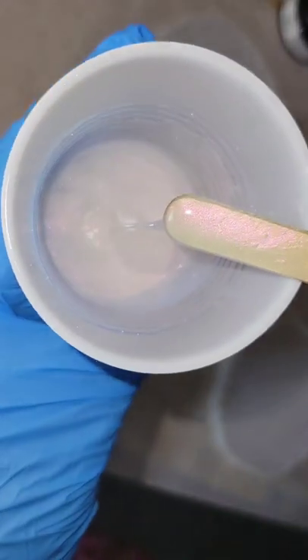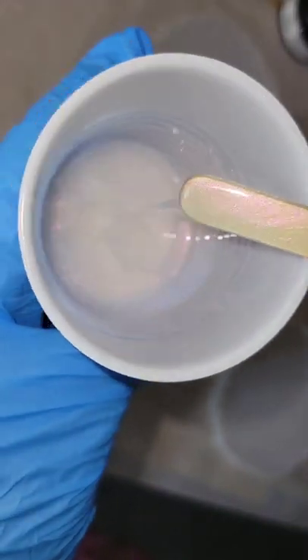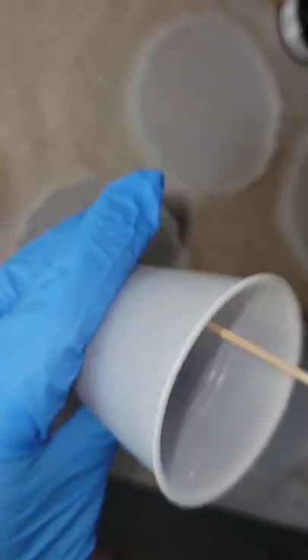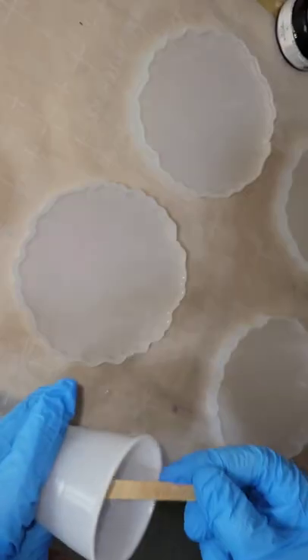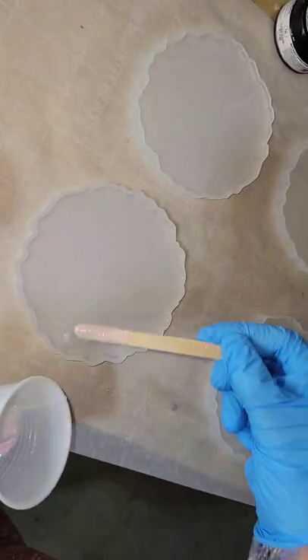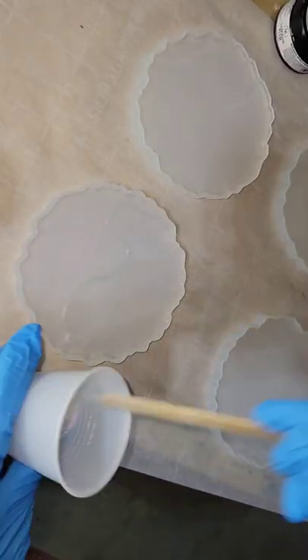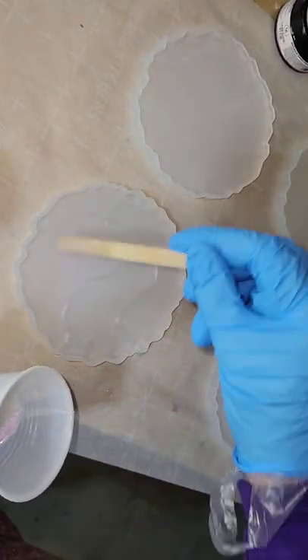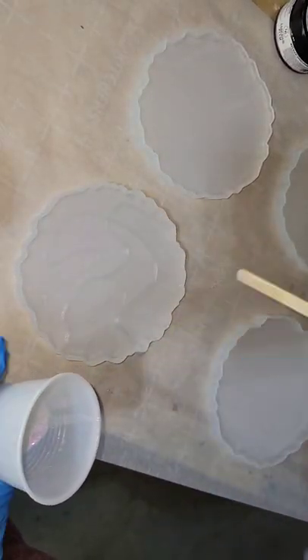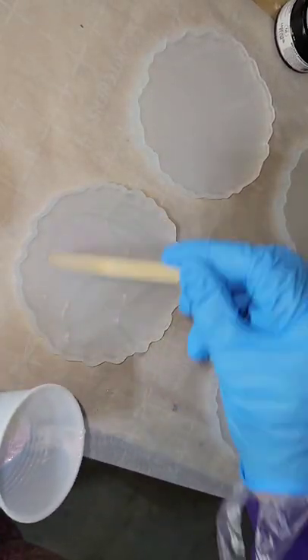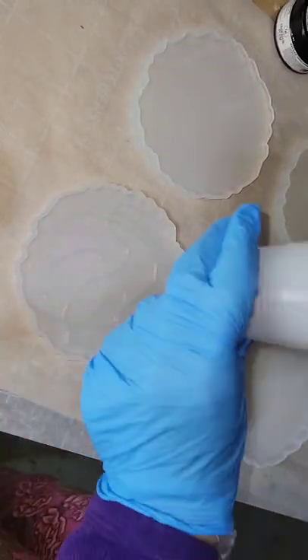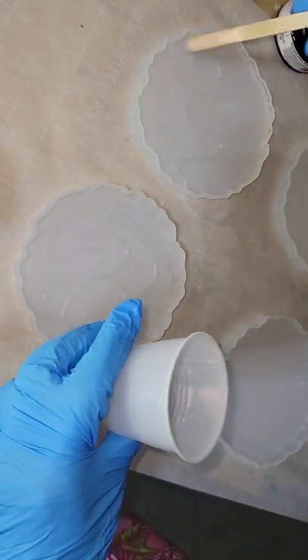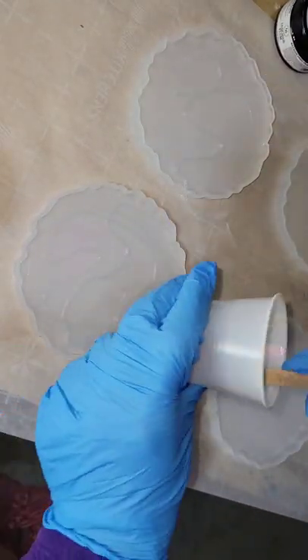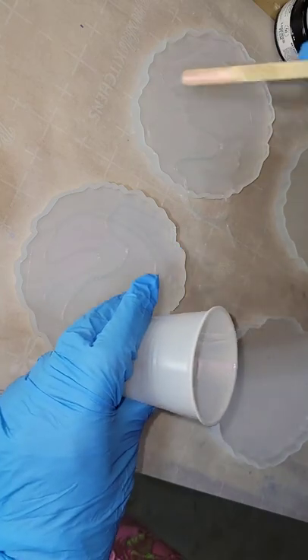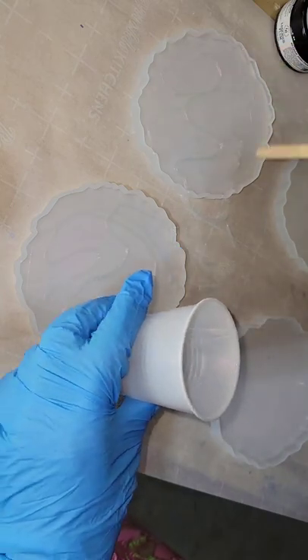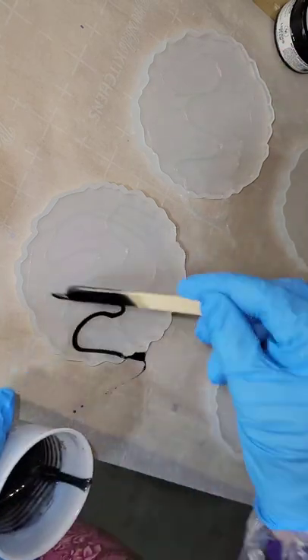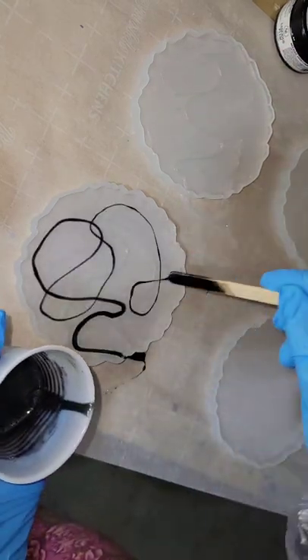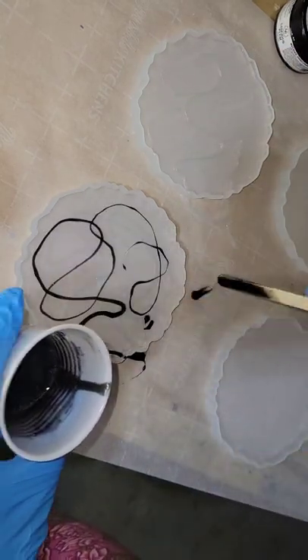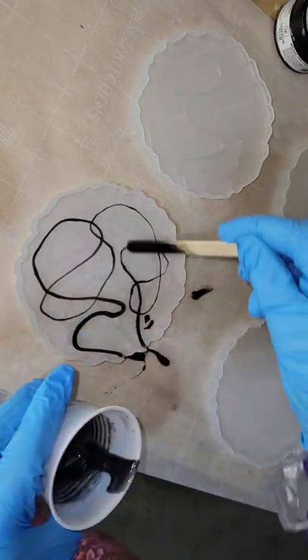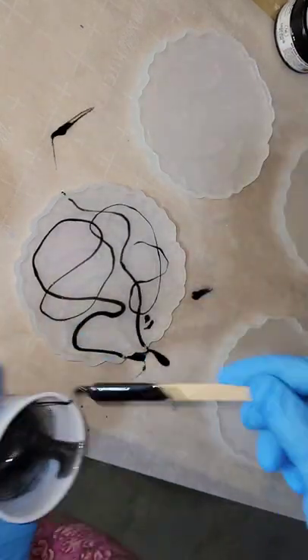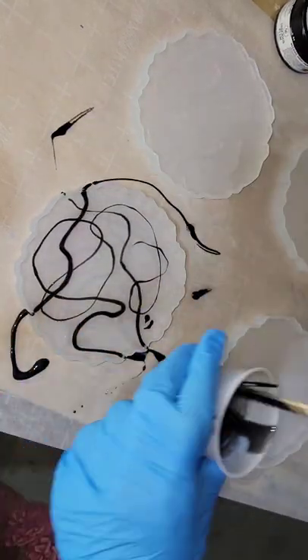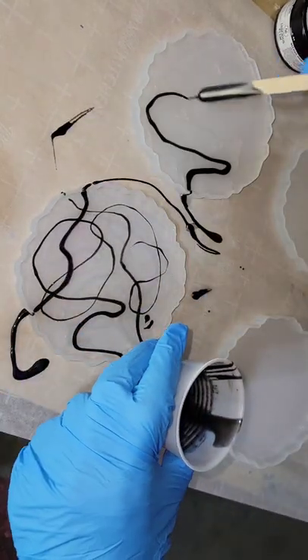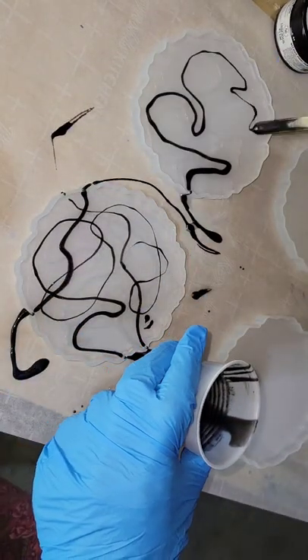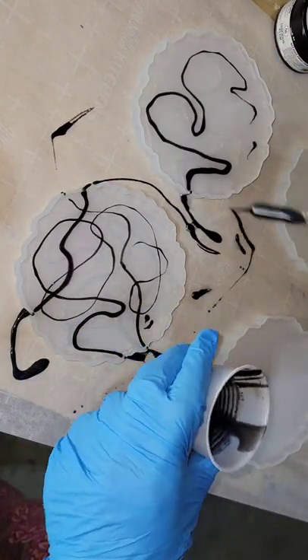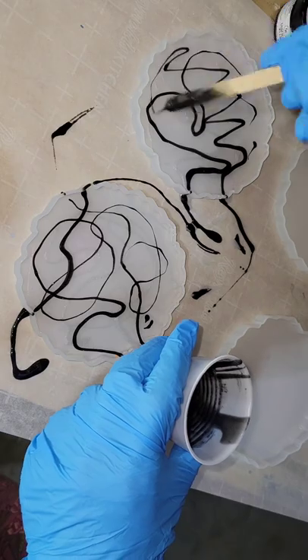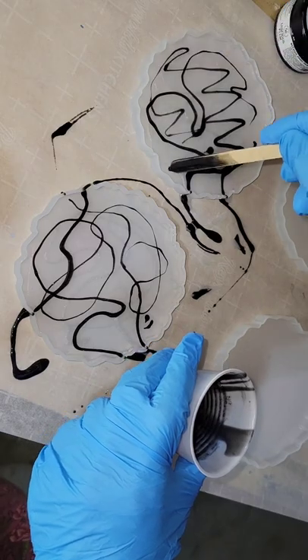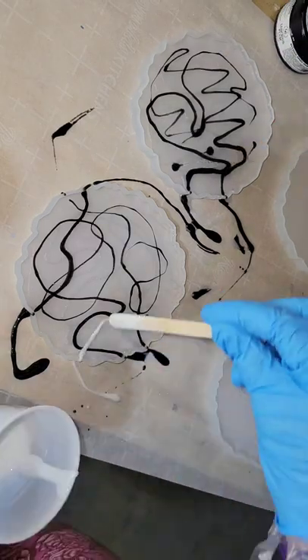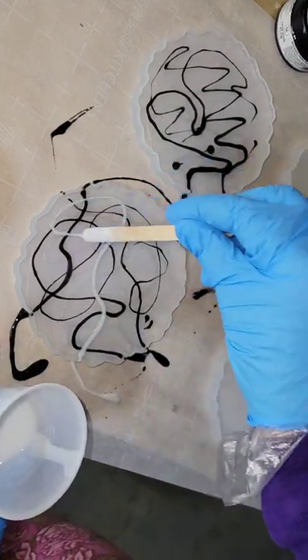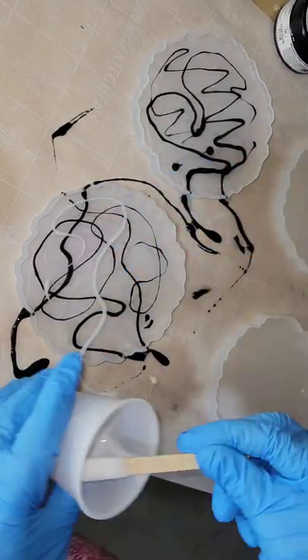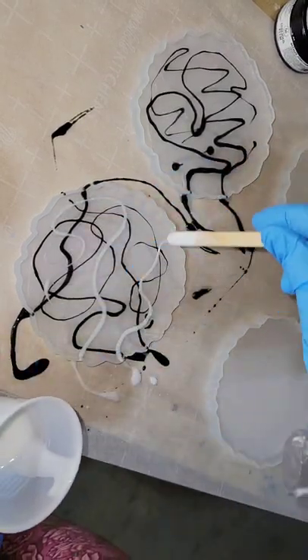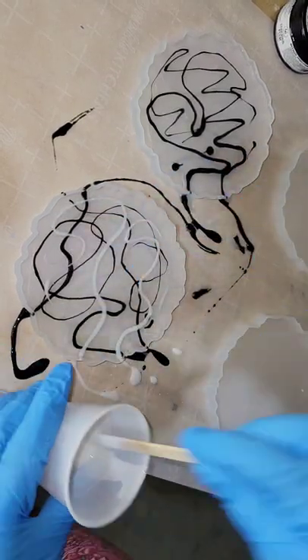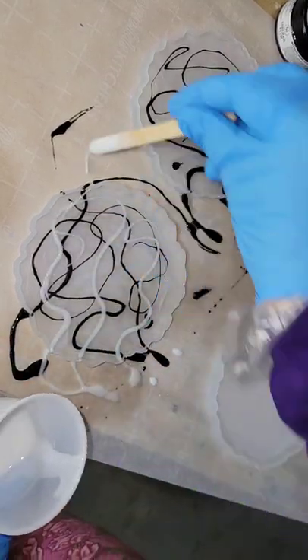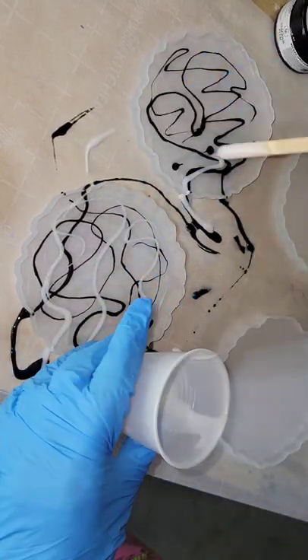Let's make some wispy effect resin coasters. Off camera I filled up my molds with clear resin — filled them up halfway on this first layer. Now I'm going to go in with my pigments, just drizzling them on. This is a black, a white, and an interference pink.